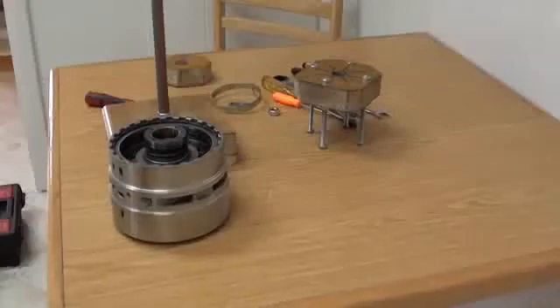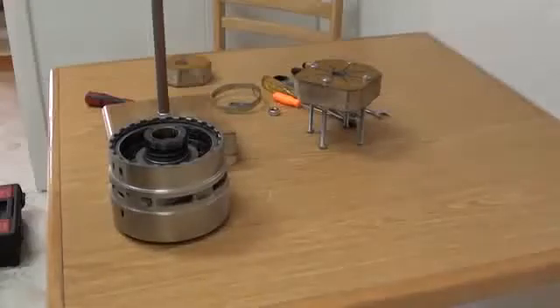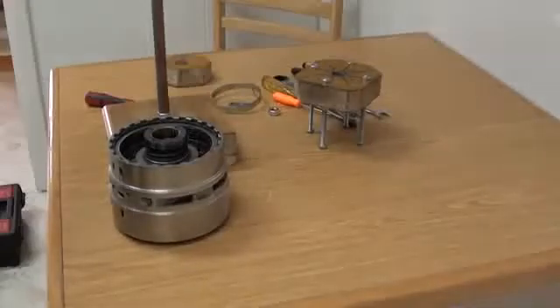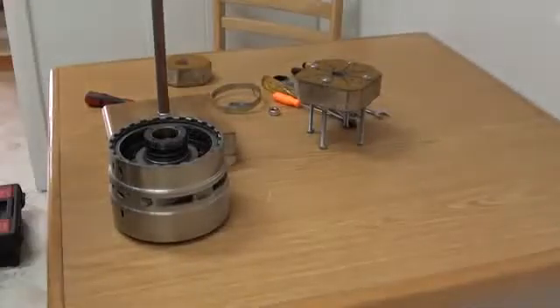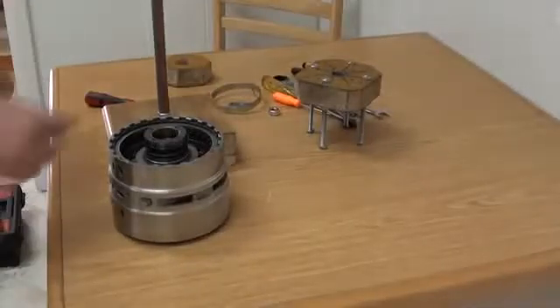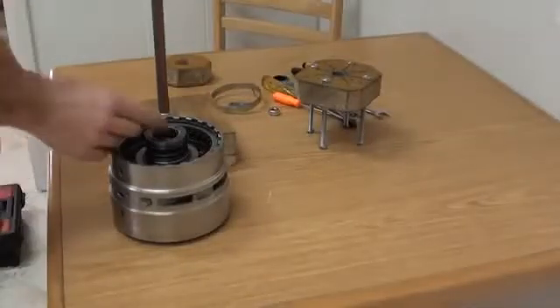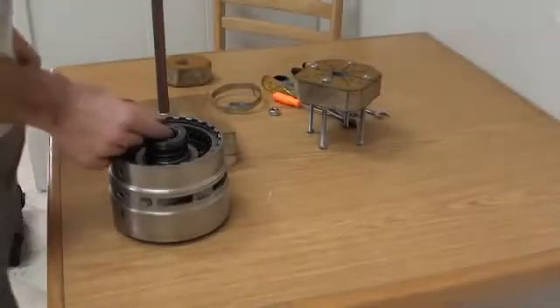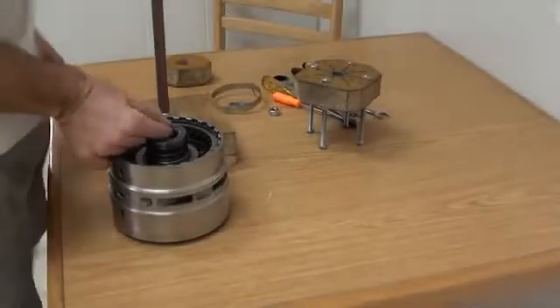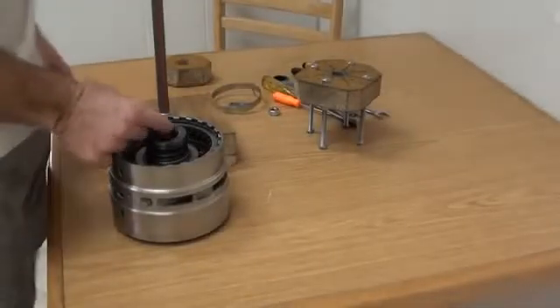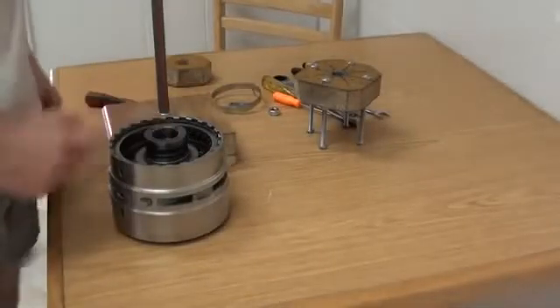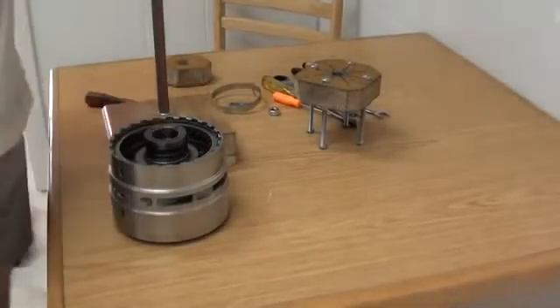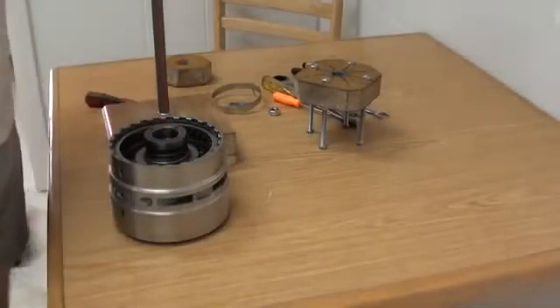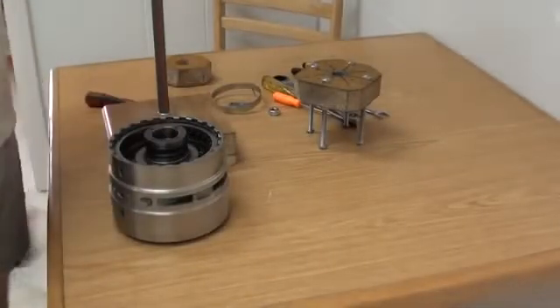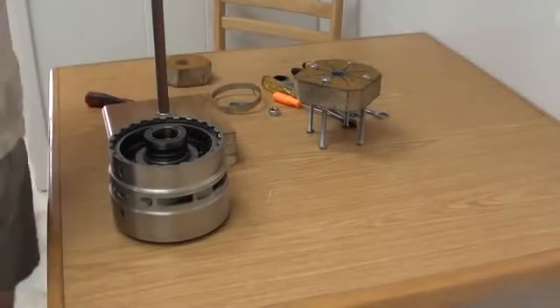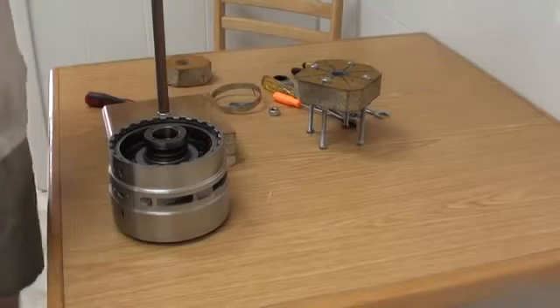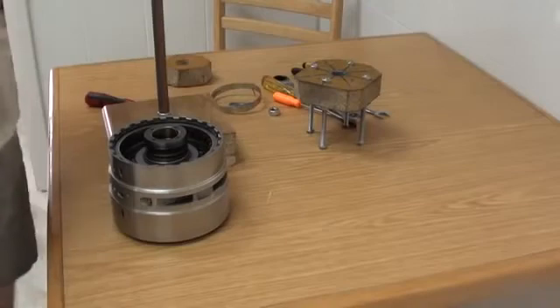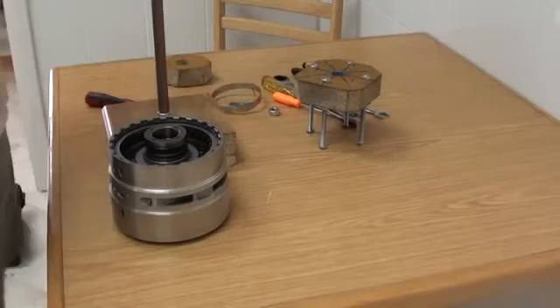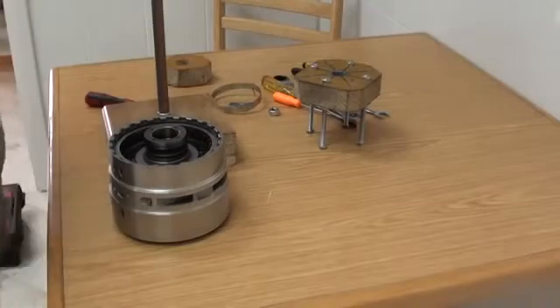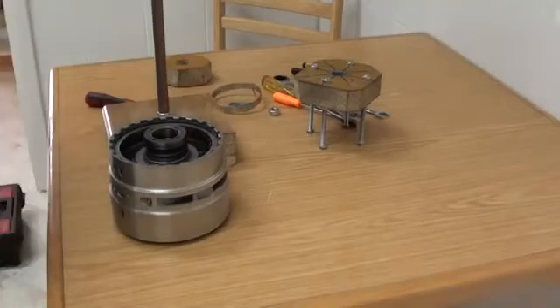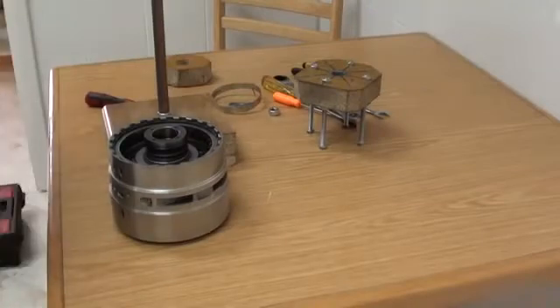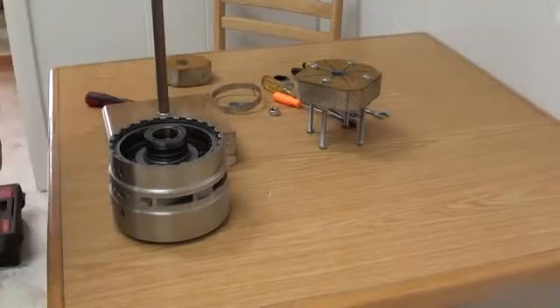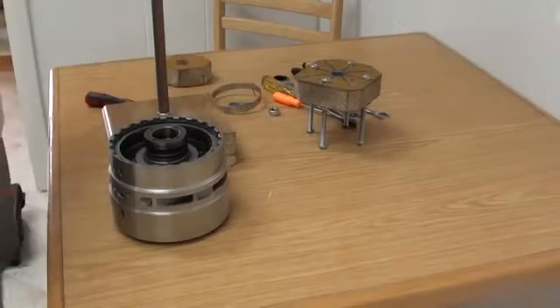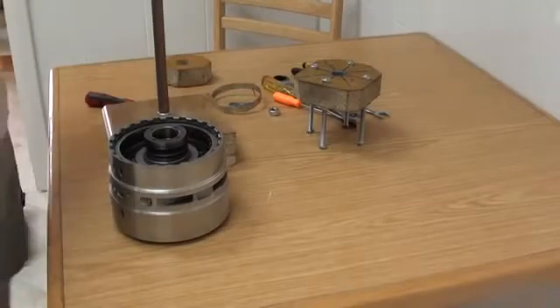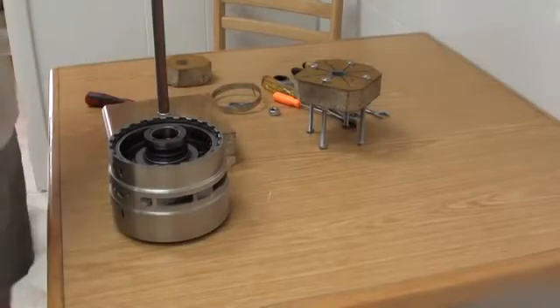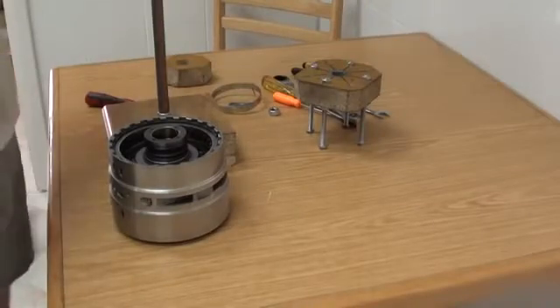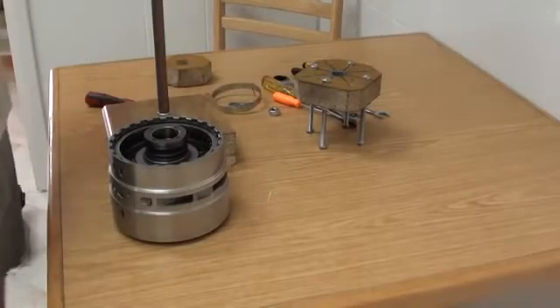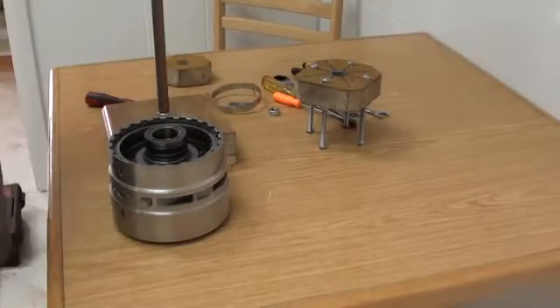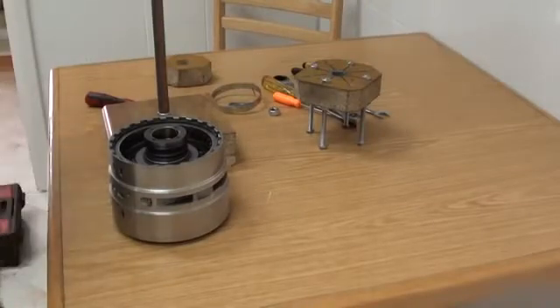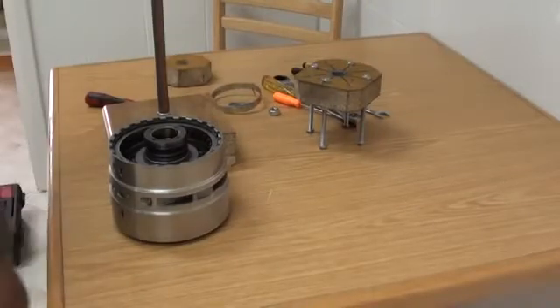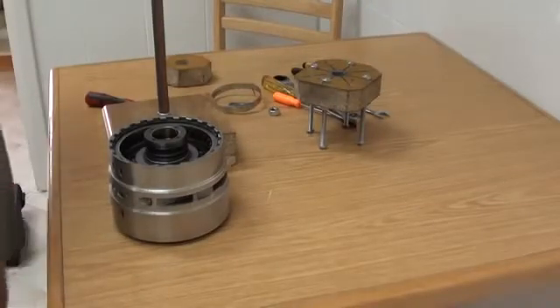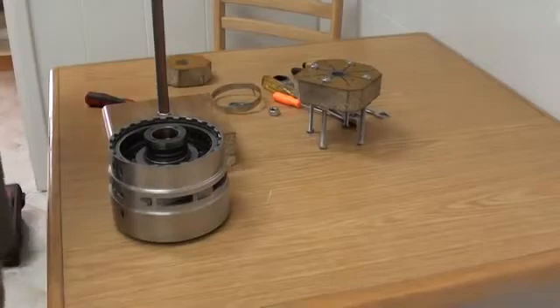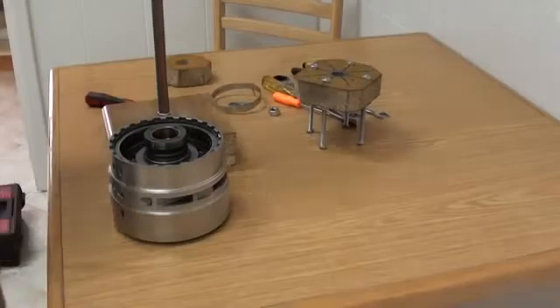G'day everyone. What we're going to do this afternoon is have a look at the disassembly and assembly of the DG drum on a 5HP19ZF transmission.